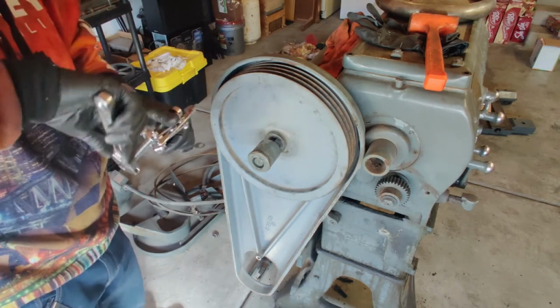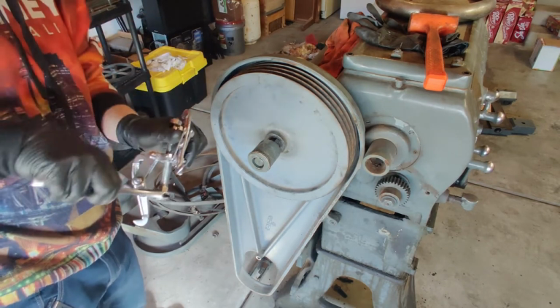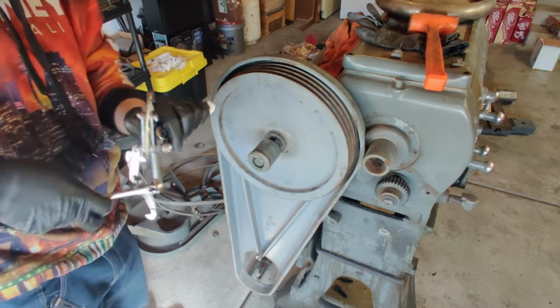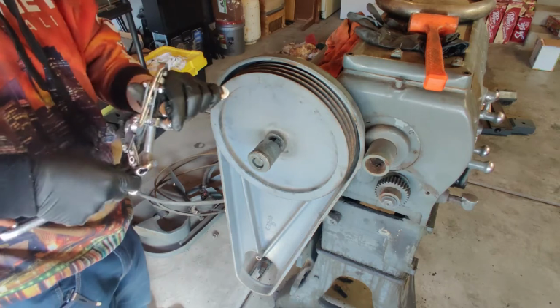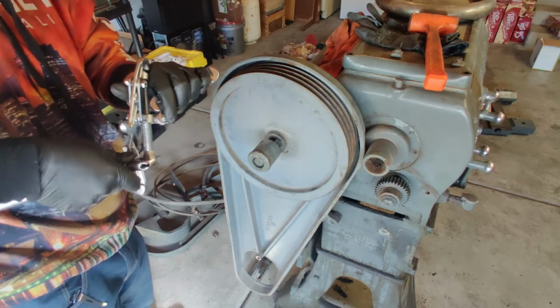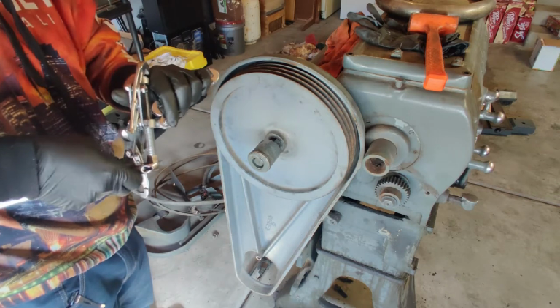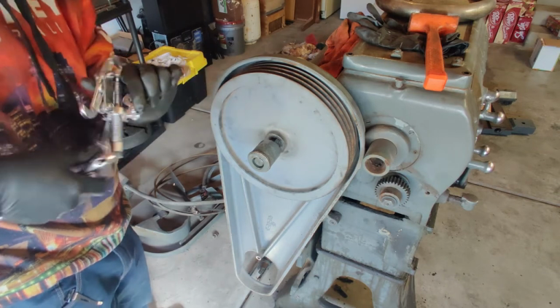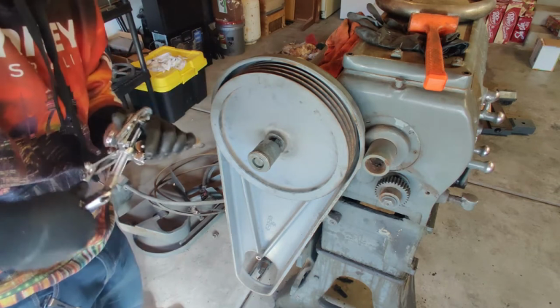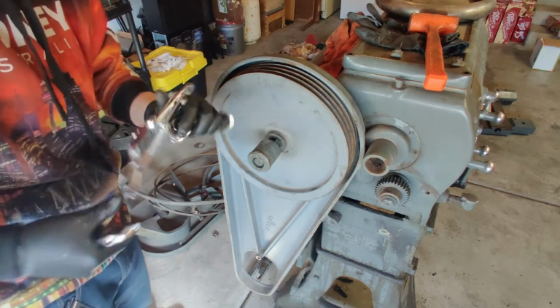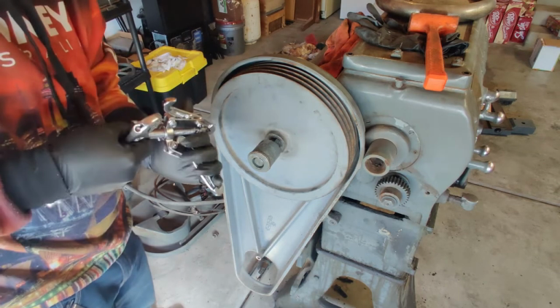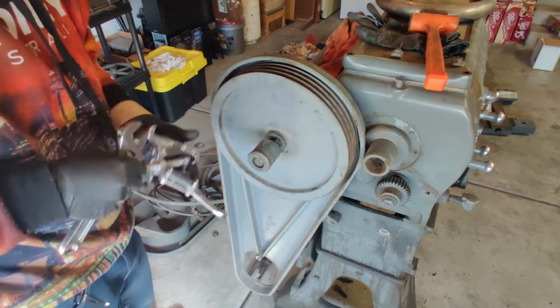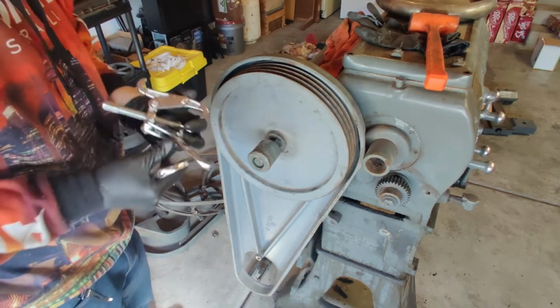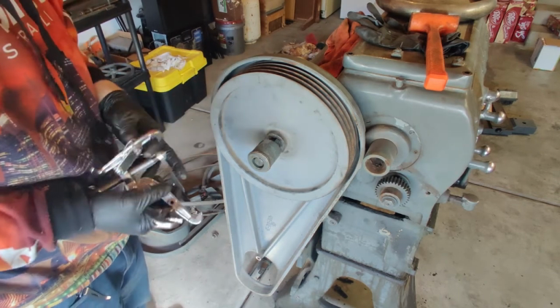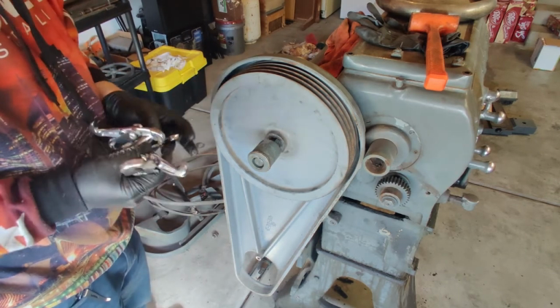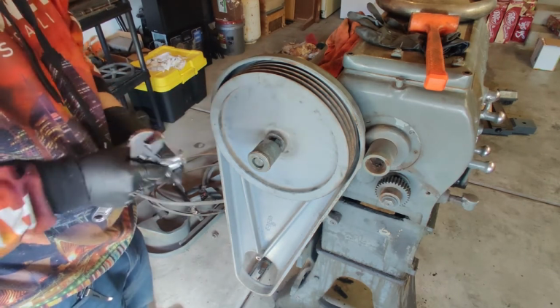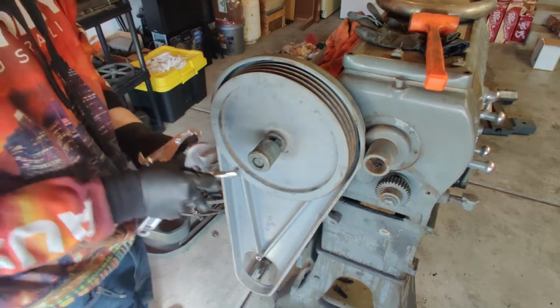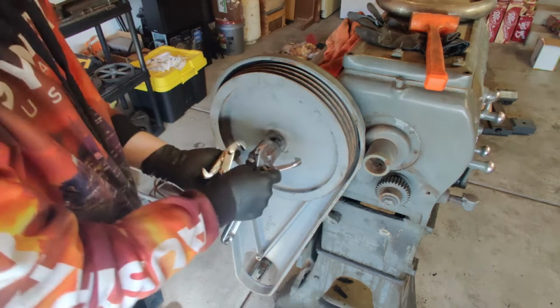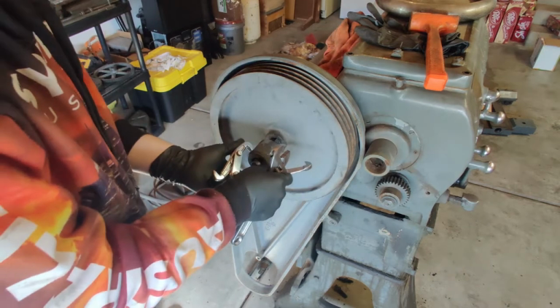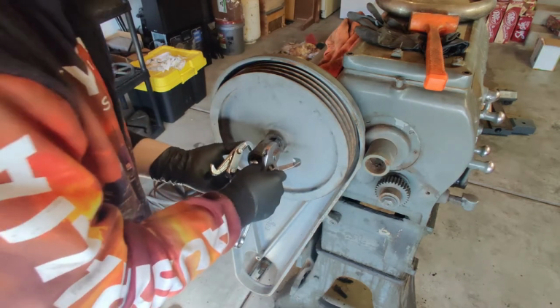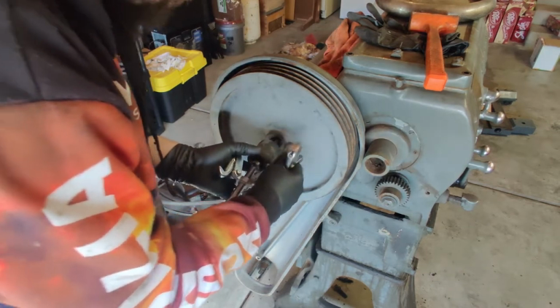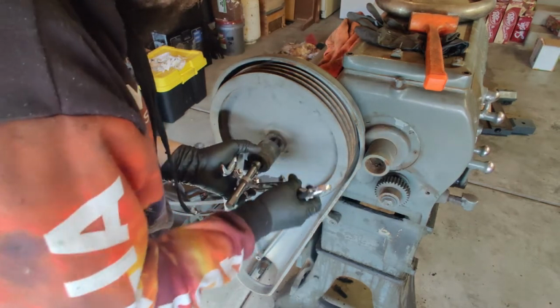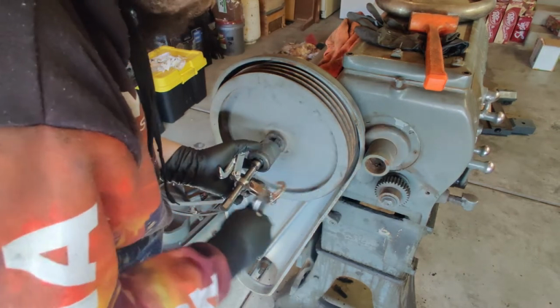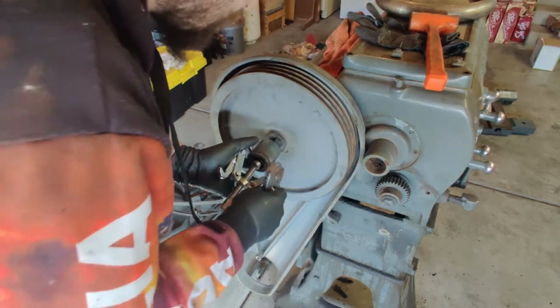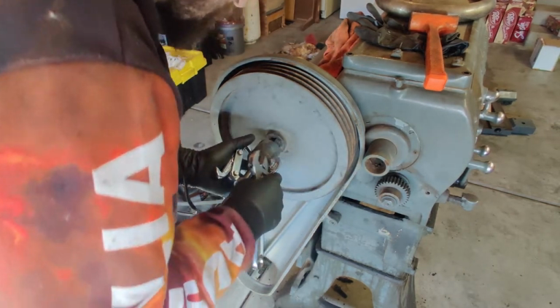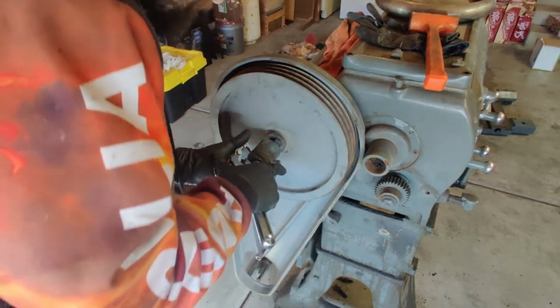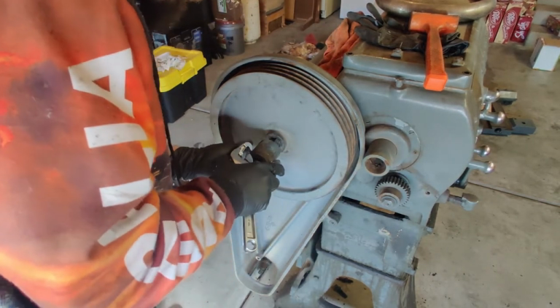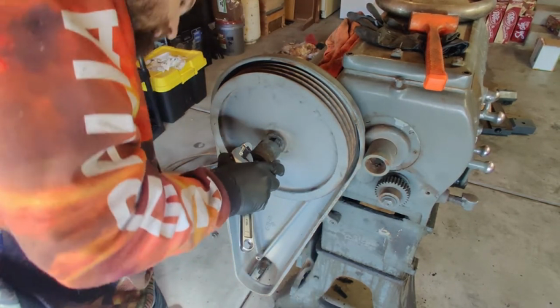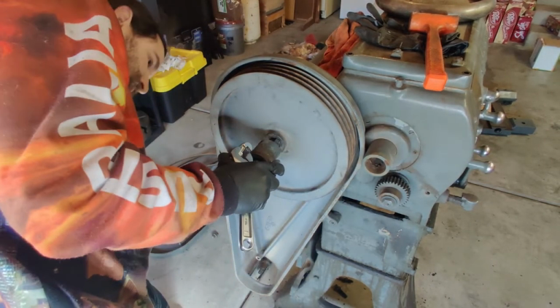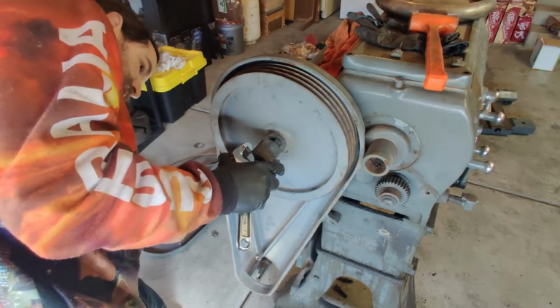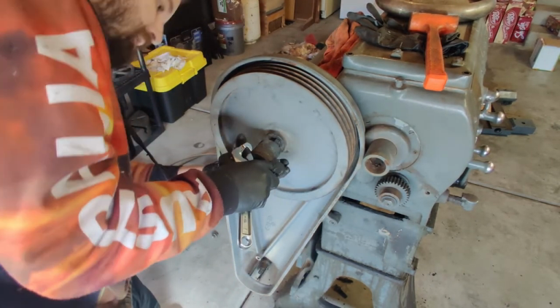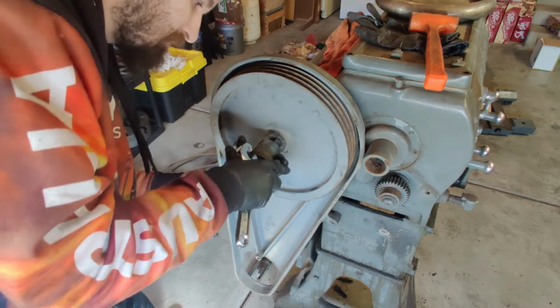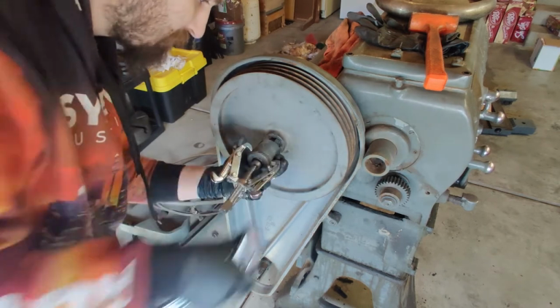For what is it, like six bucks a piece or something? It's not a terrible deal for a one-time use tool.